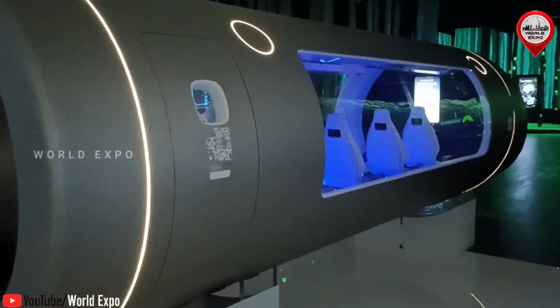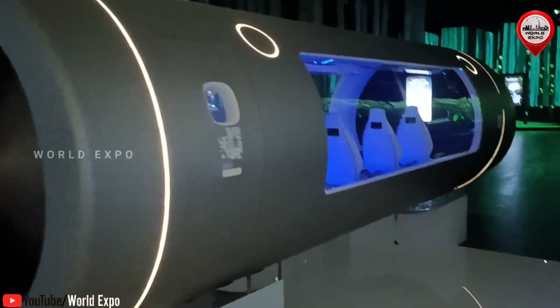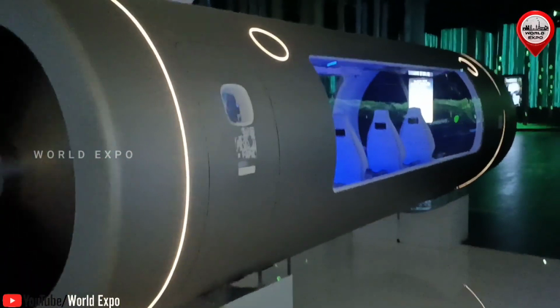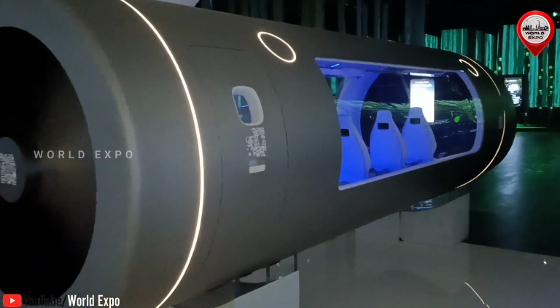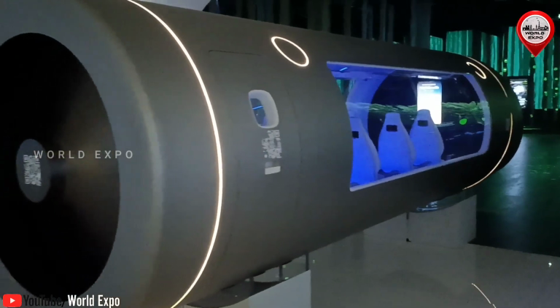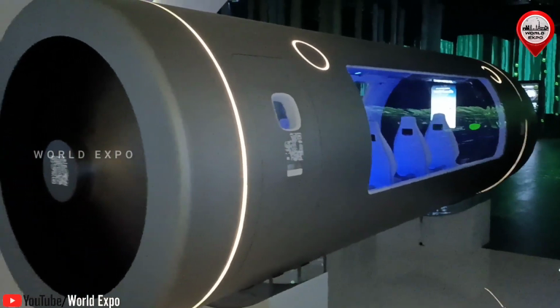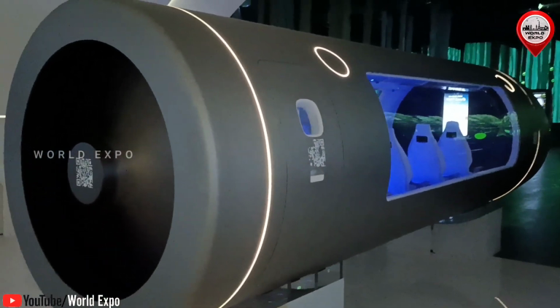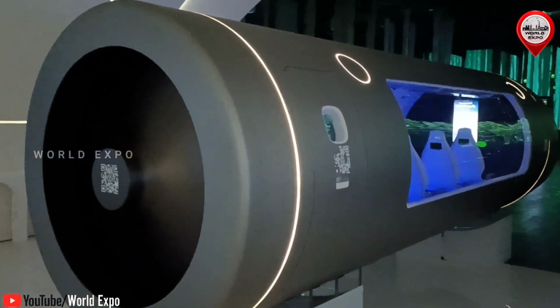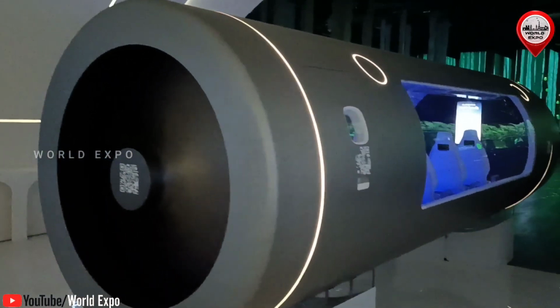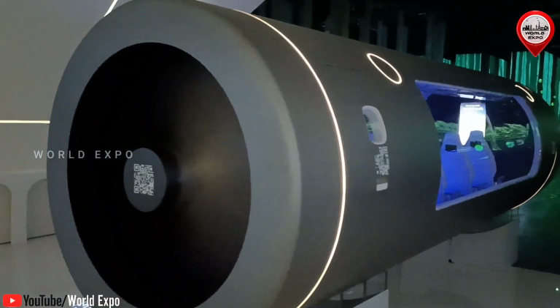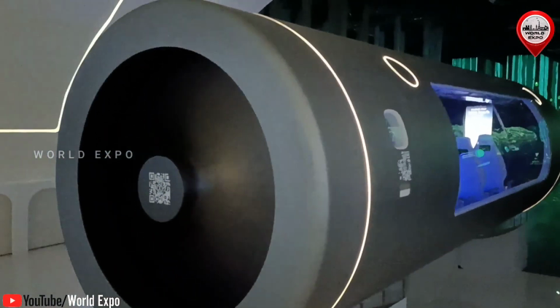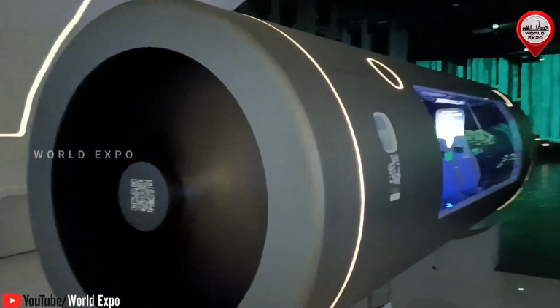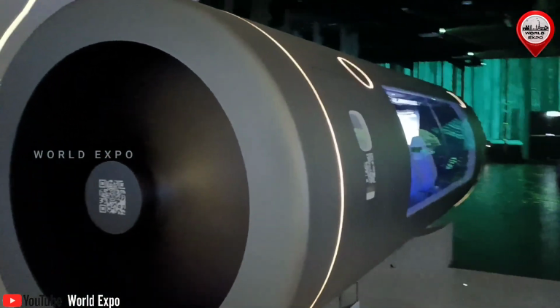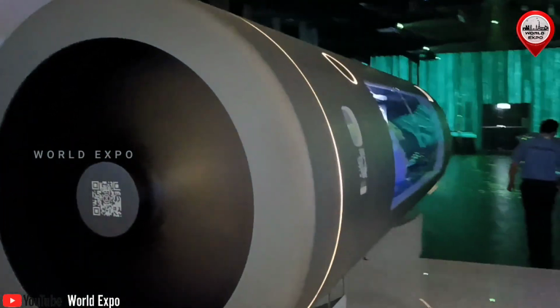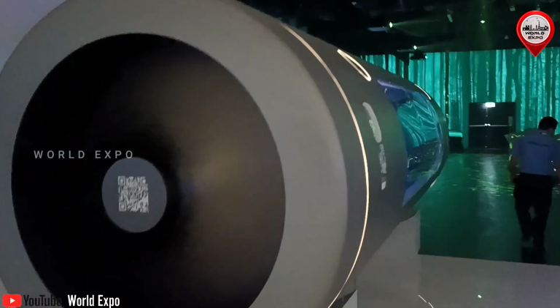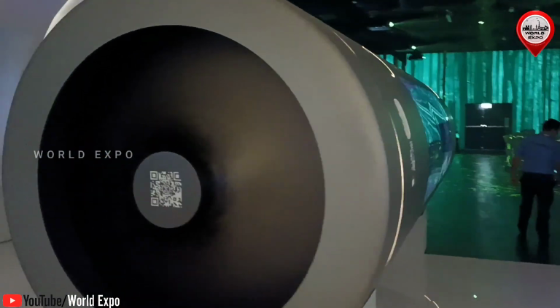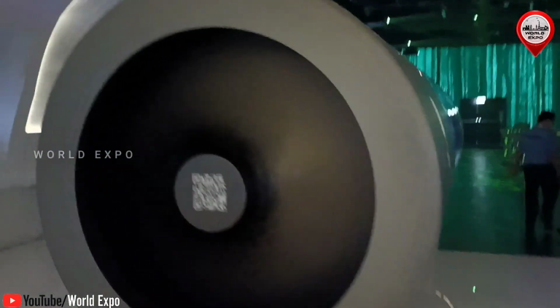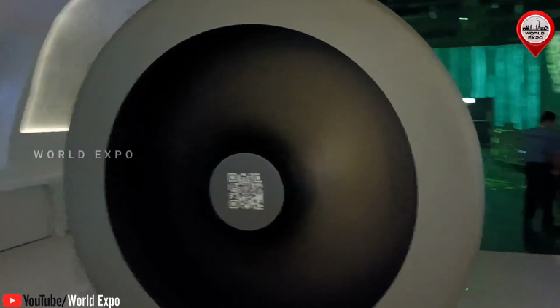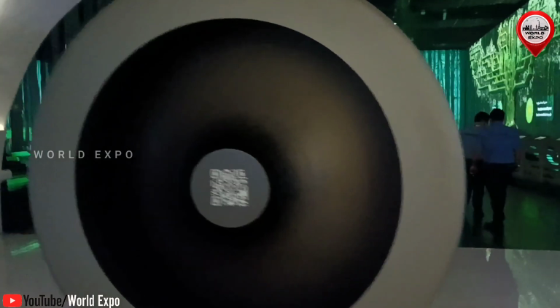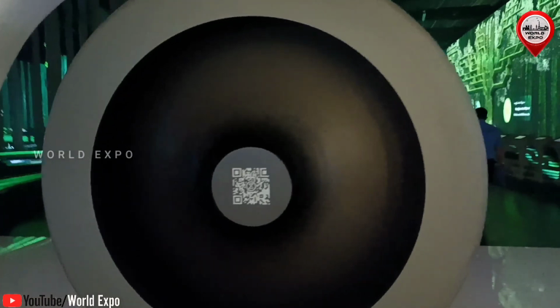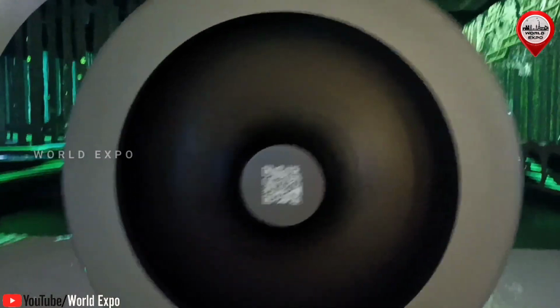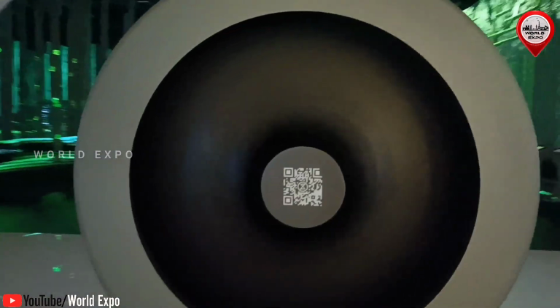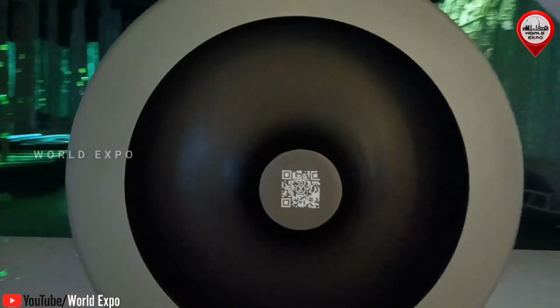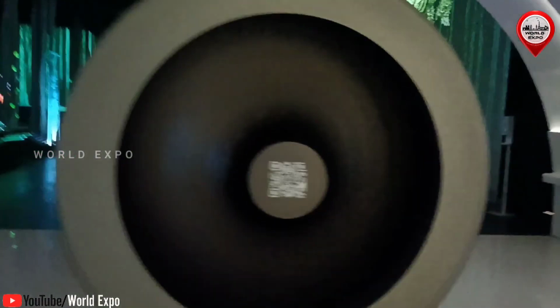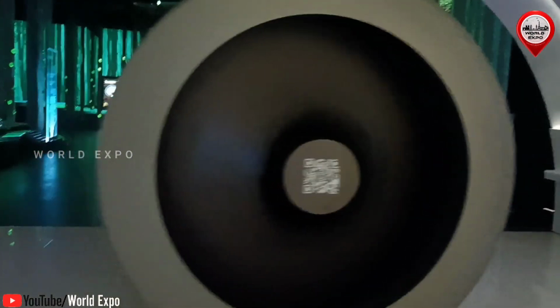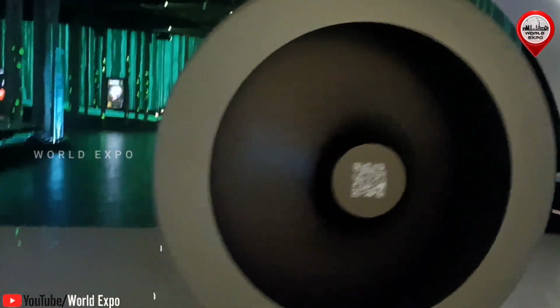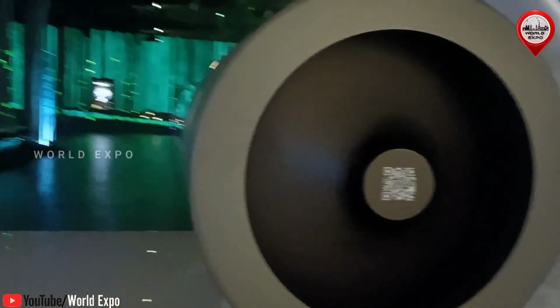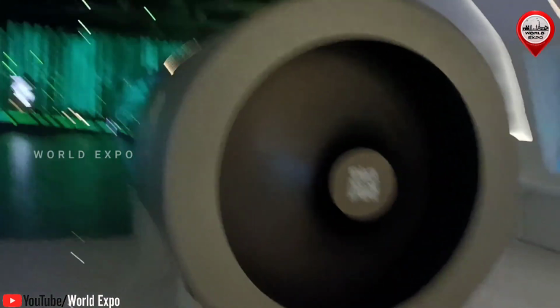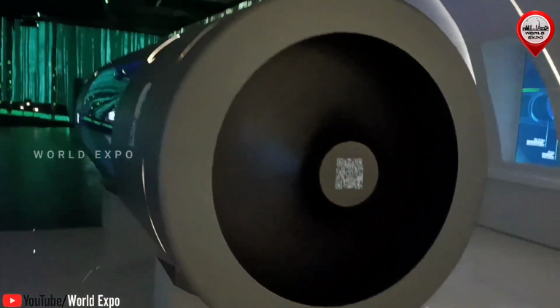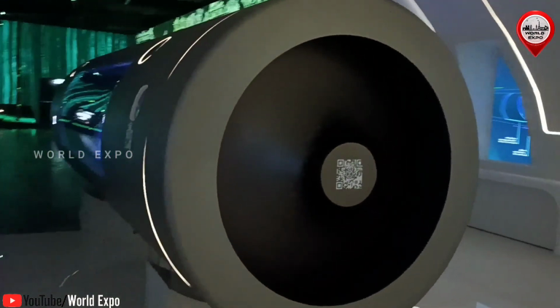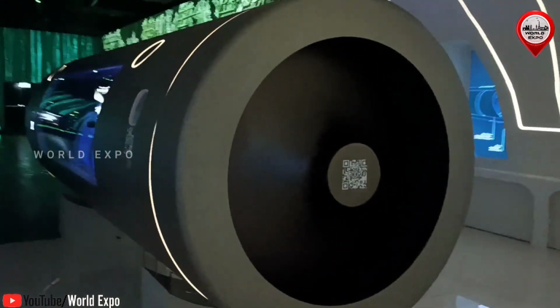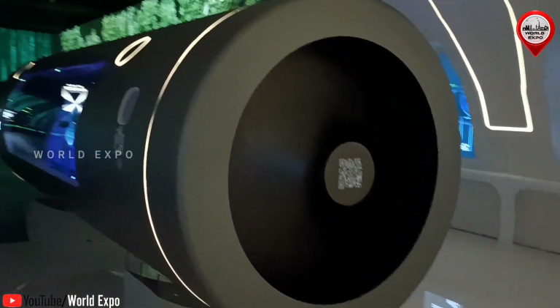Redundant braking systems integrated in the vehicle make it possible to reduce speed at all times efficiently, taking passengers and freight safely to their destinations after traveling at ultra-high speeds.